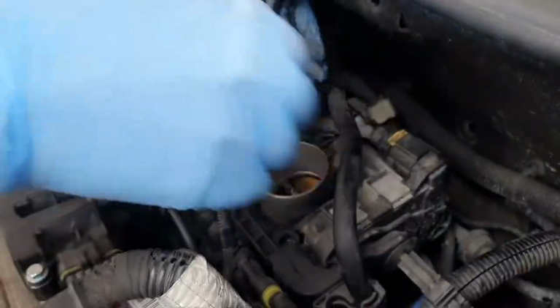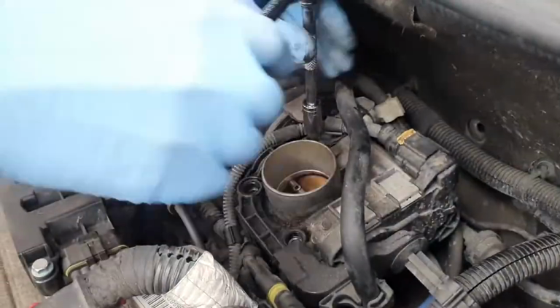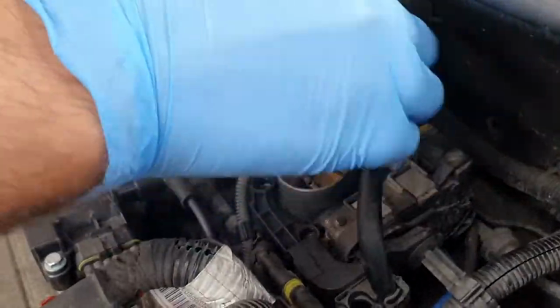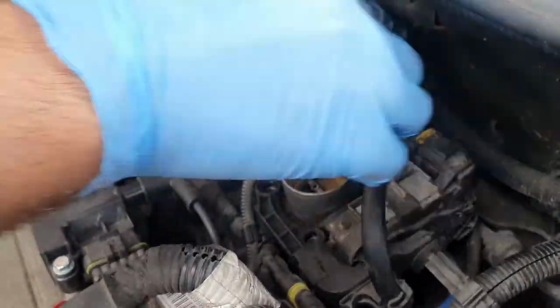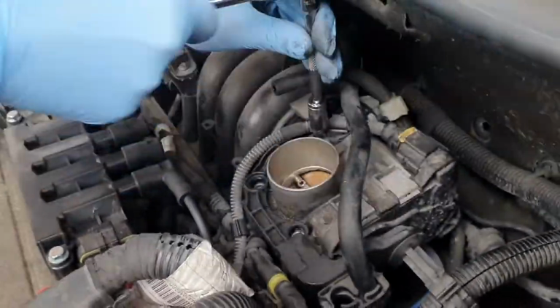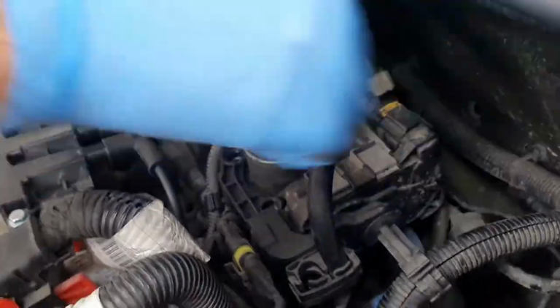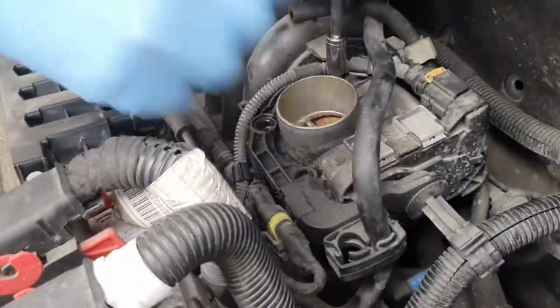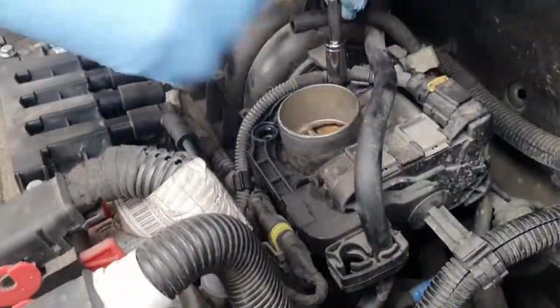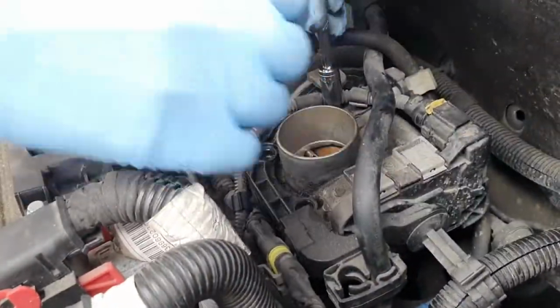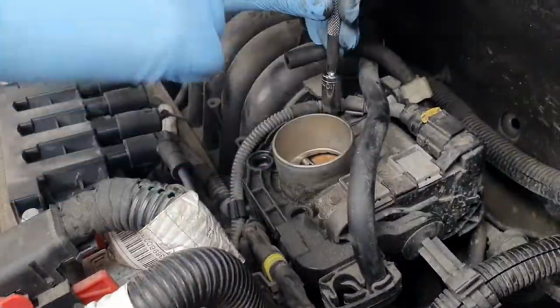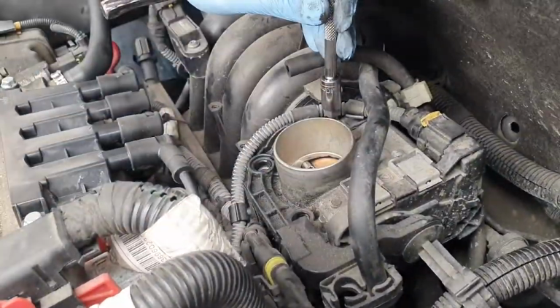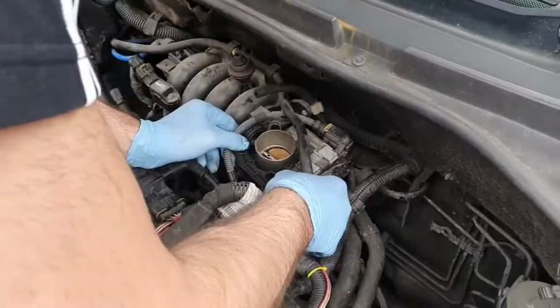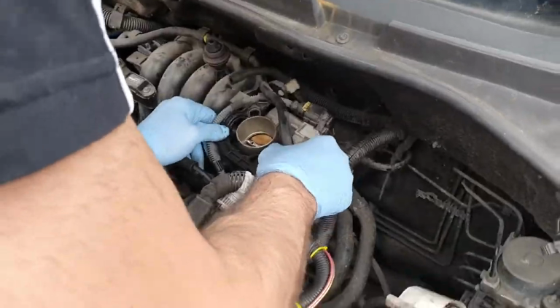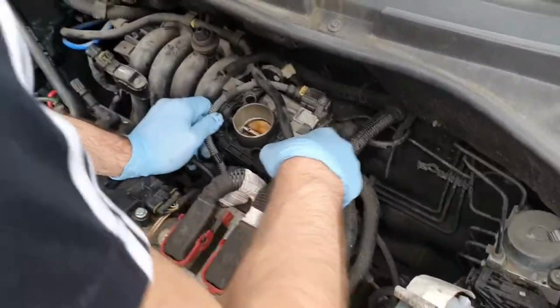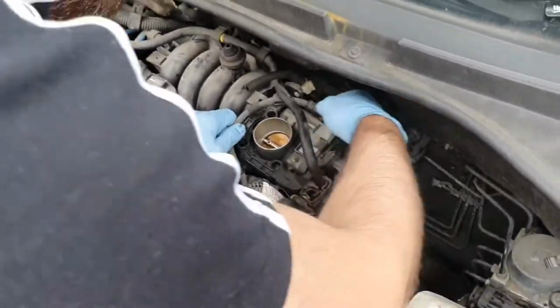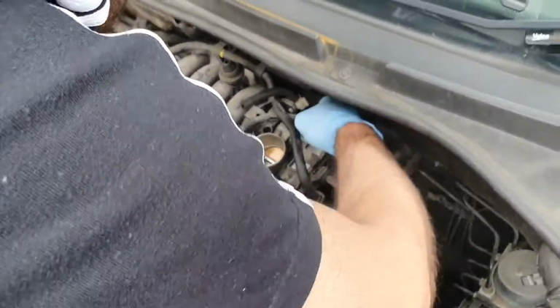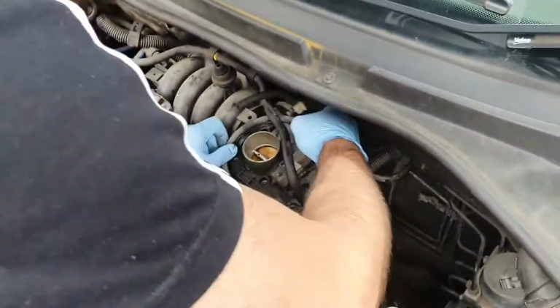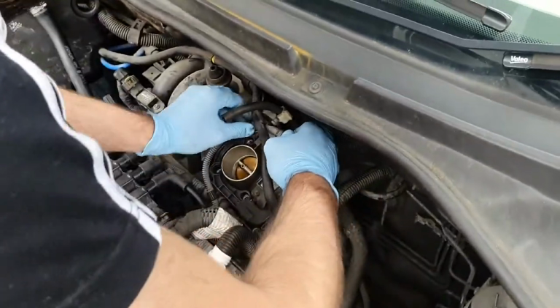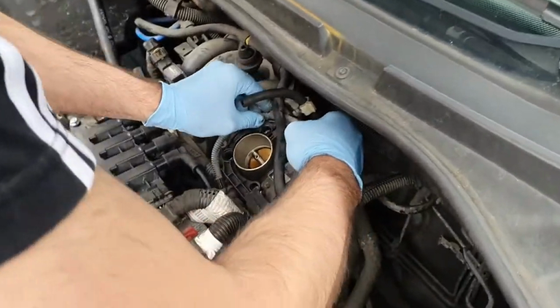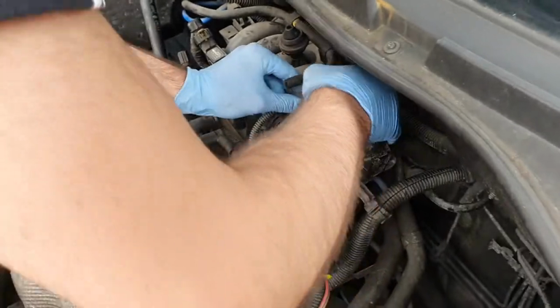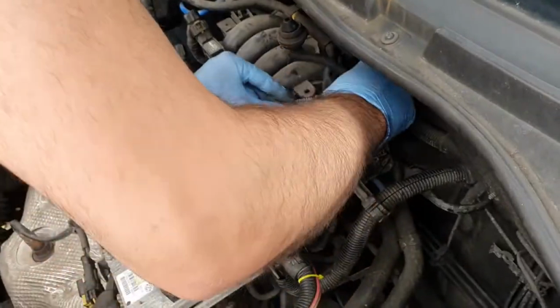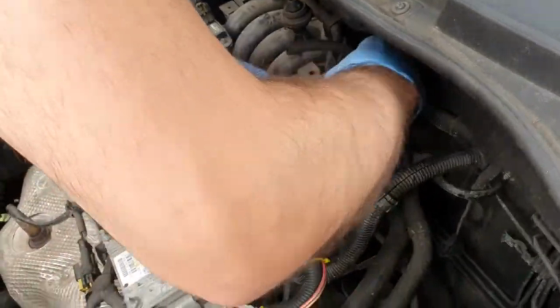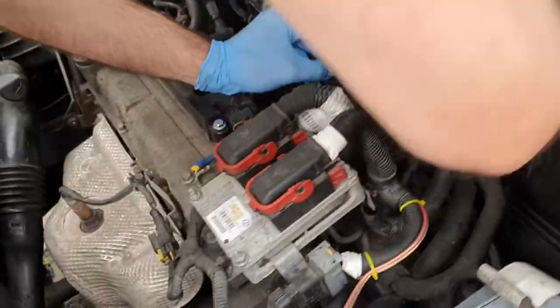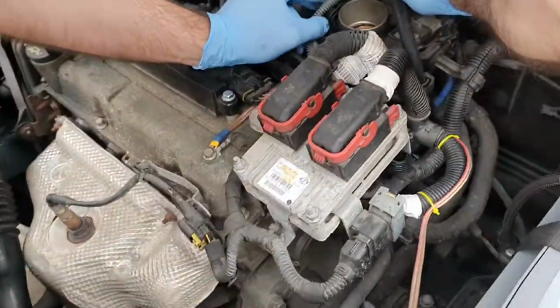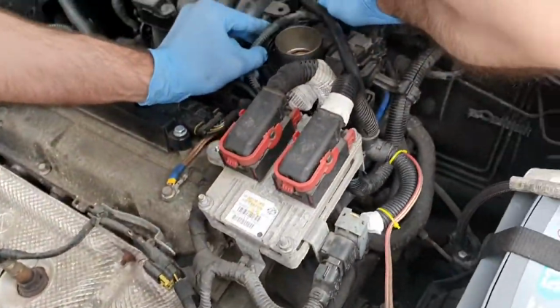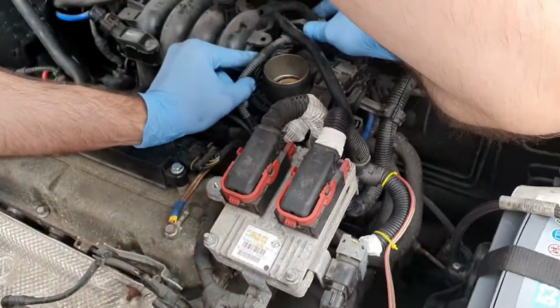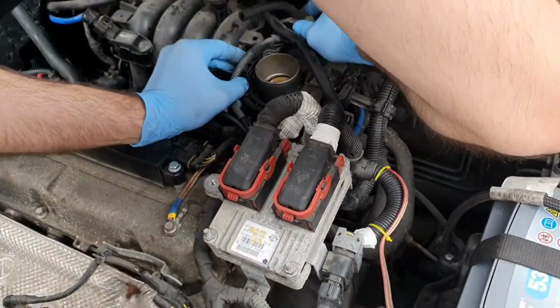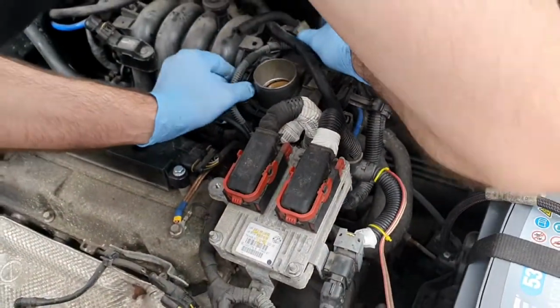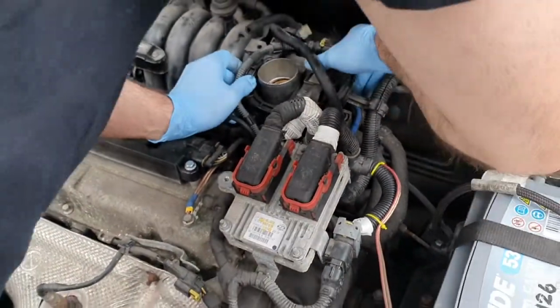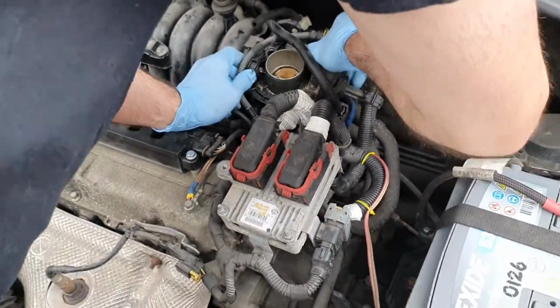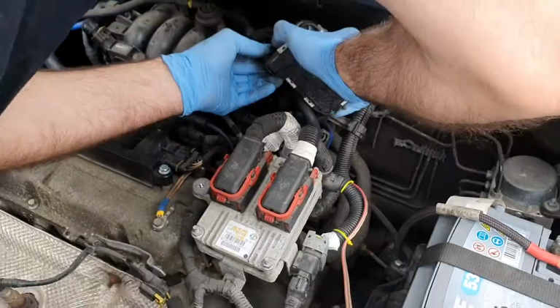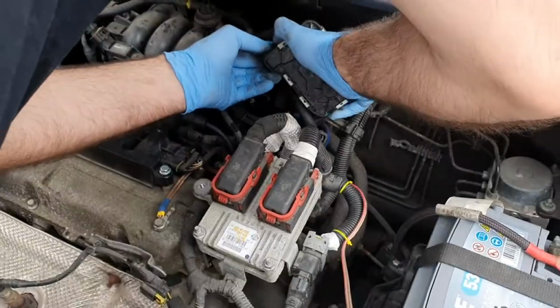Once you've finished unscrewing all the screws then you will have to take the throttle body out. Be careful because there are a lot of wires there and also there are electrical connections.